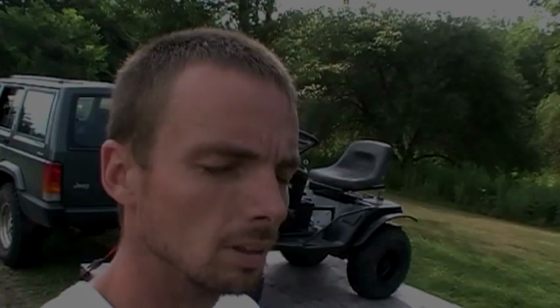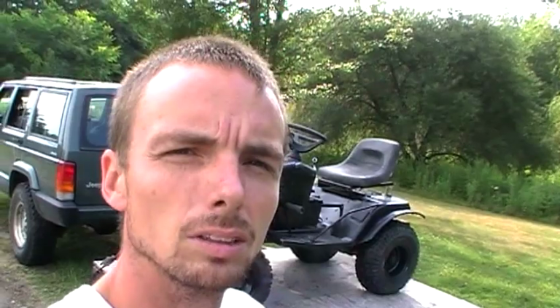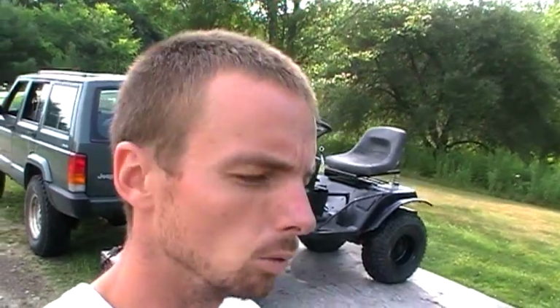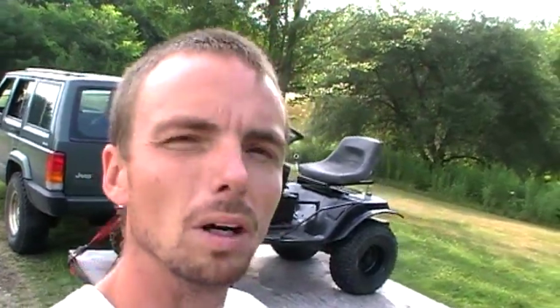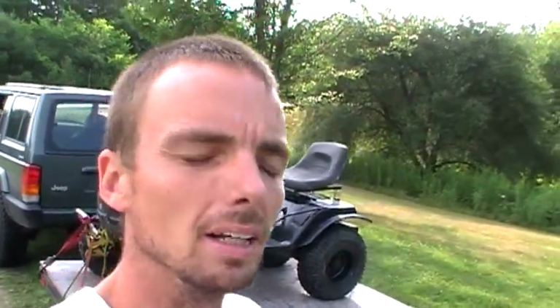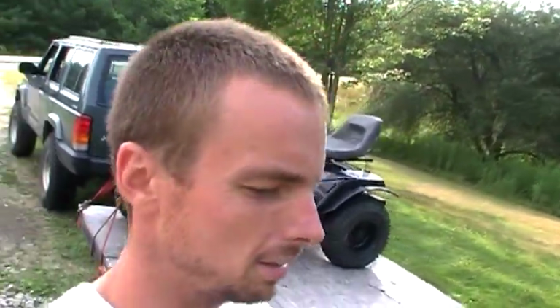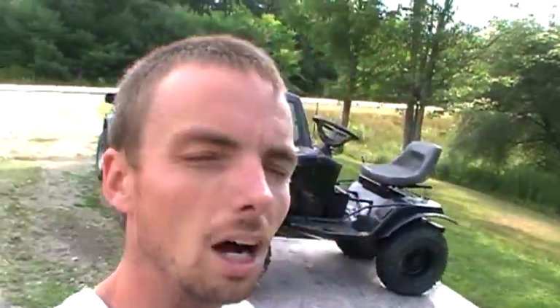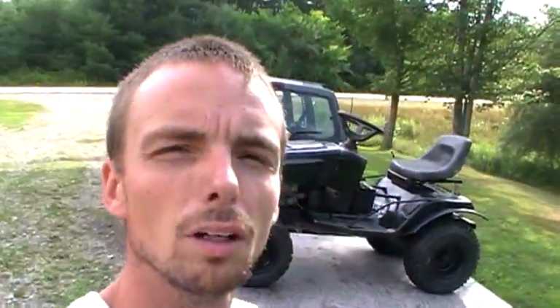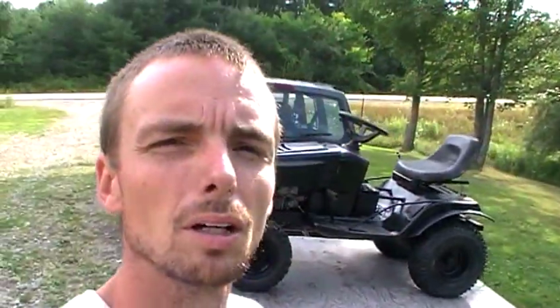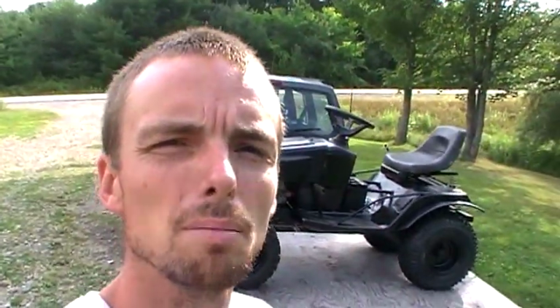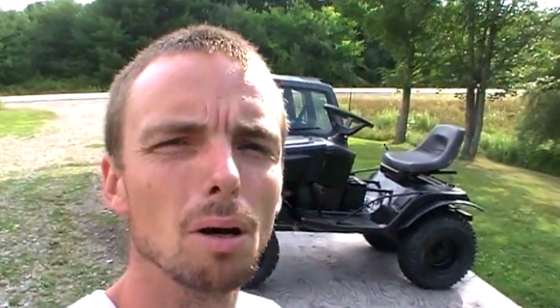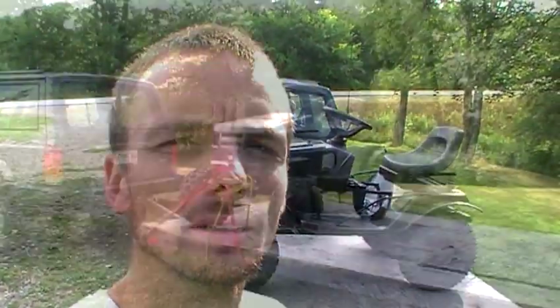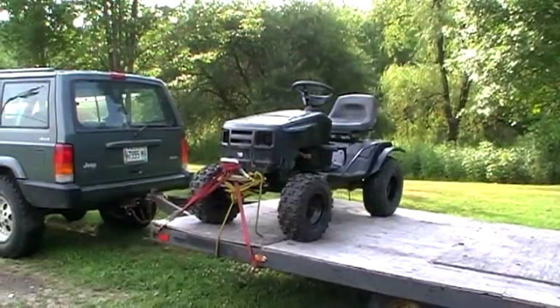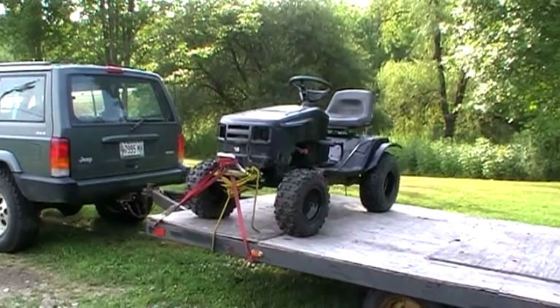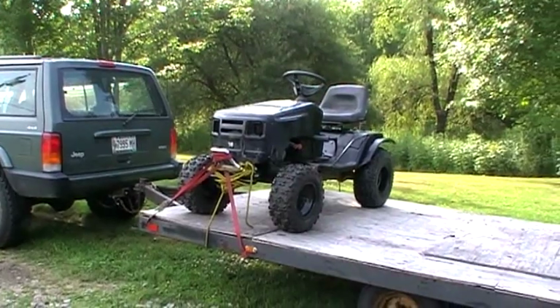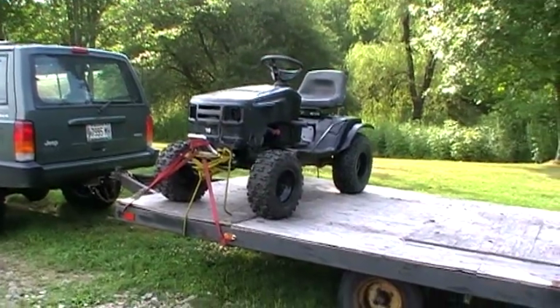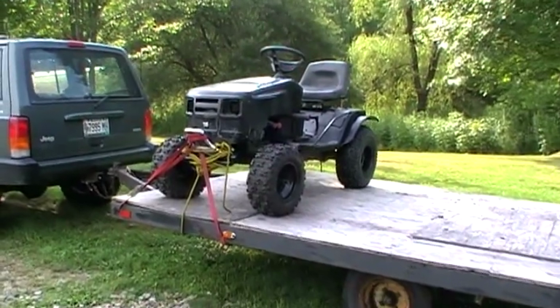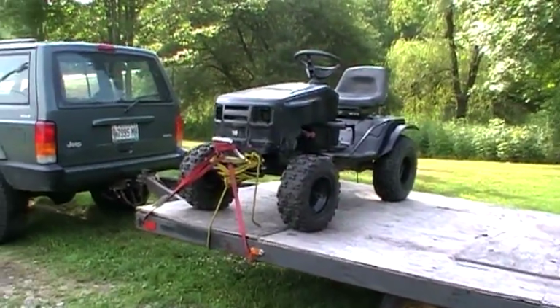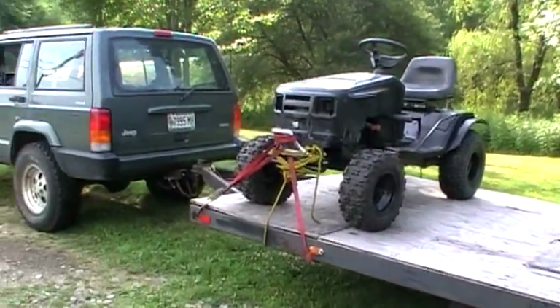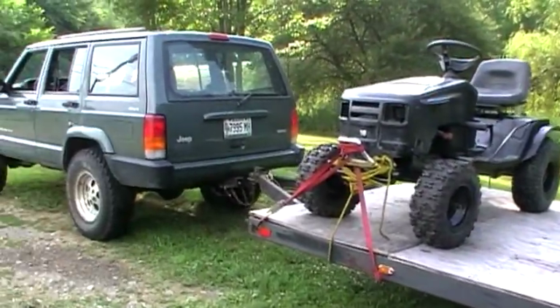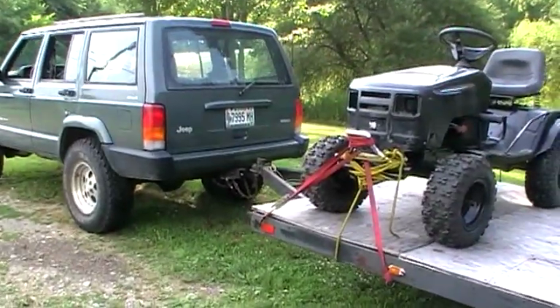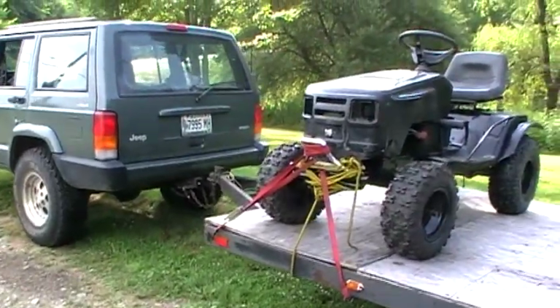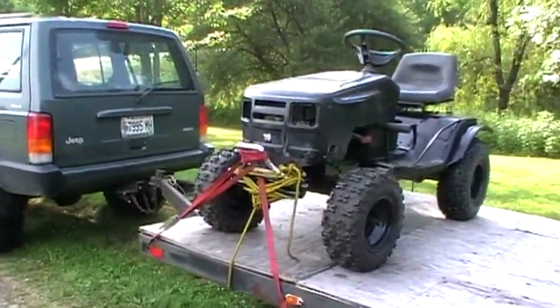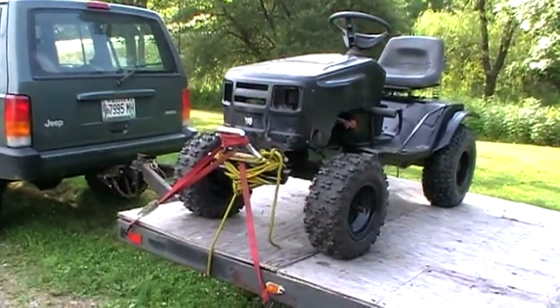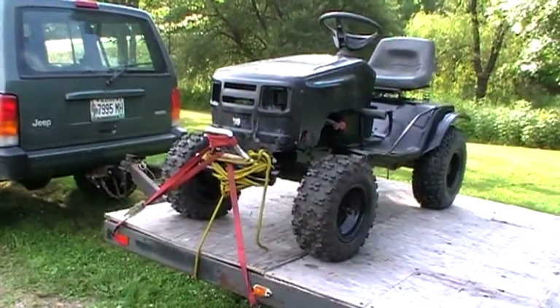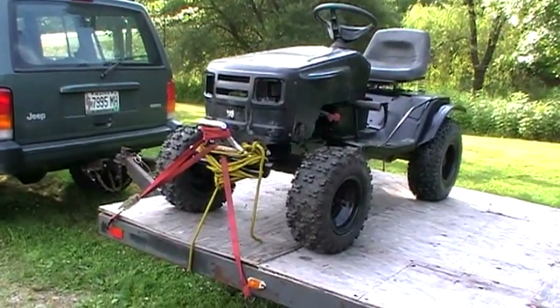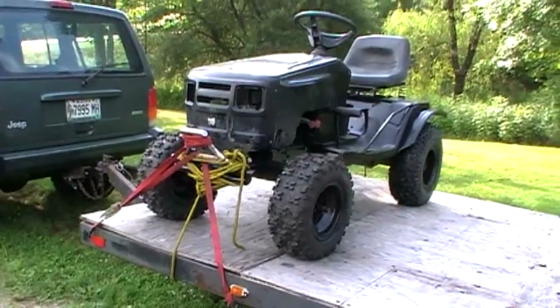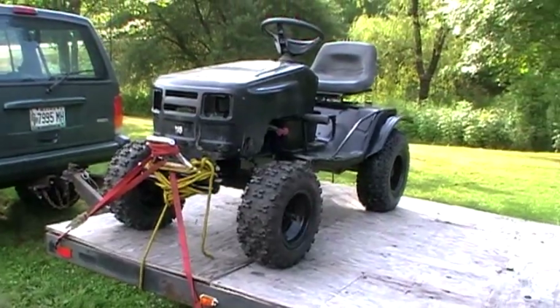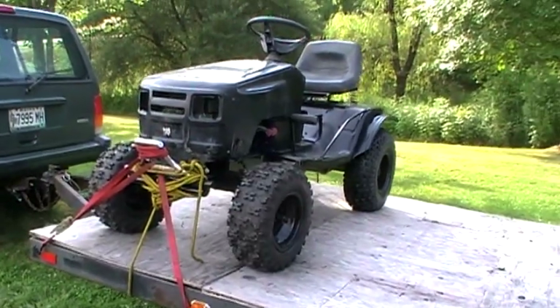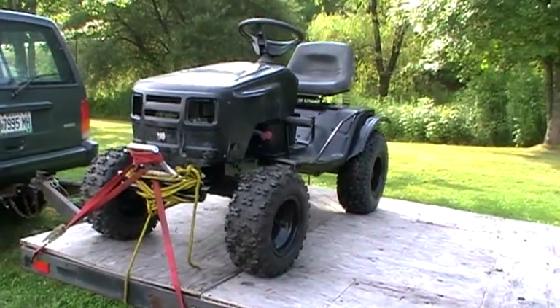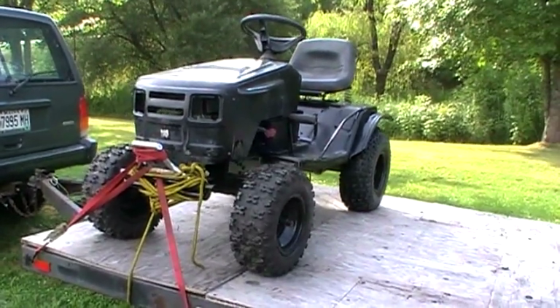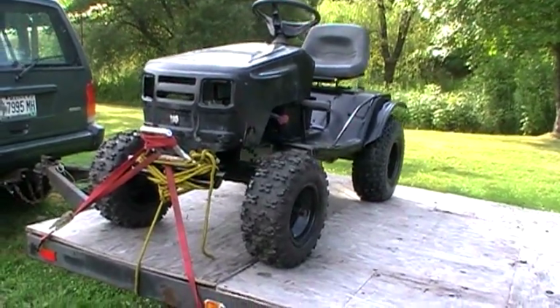One more update on the off-road Murray mudding mower. Here it is loaded up on the trailer ready to go. Where it's going, that's for me to know and you guys to find out in the next video.